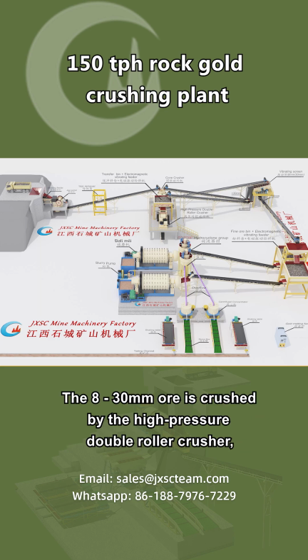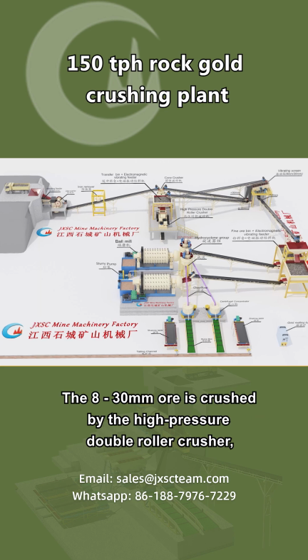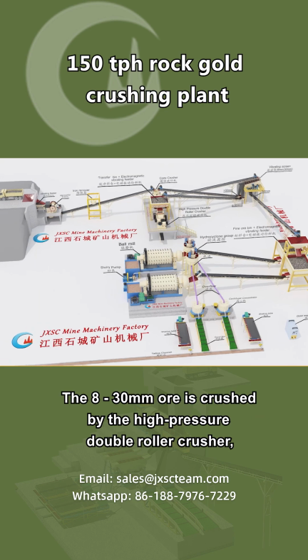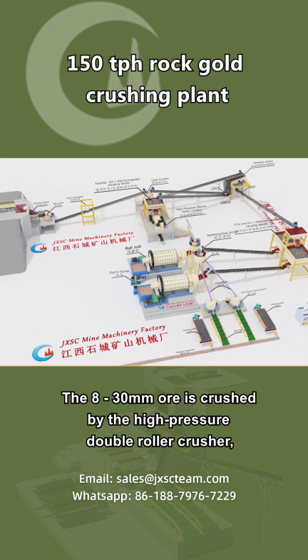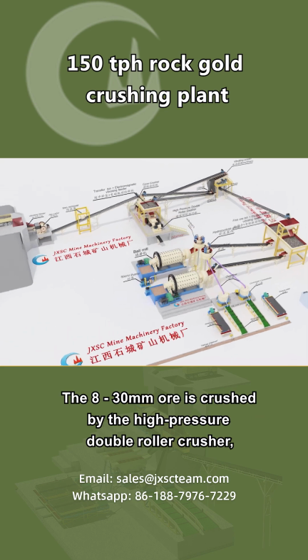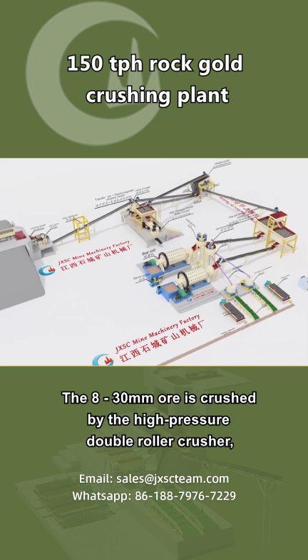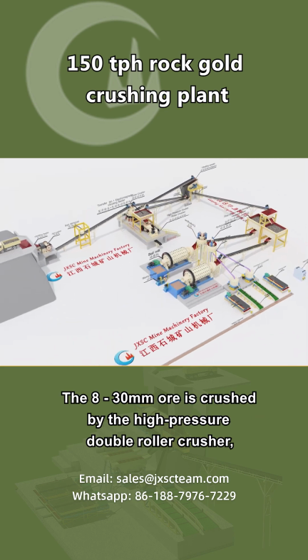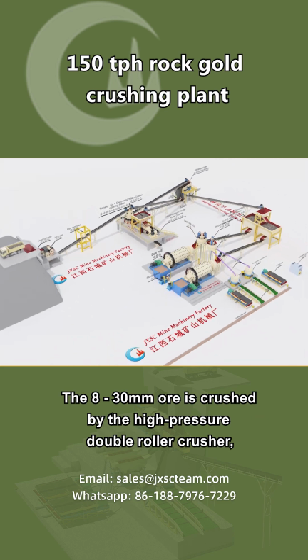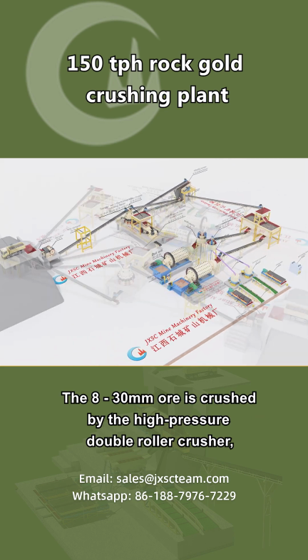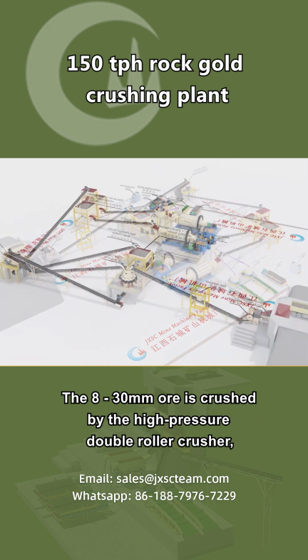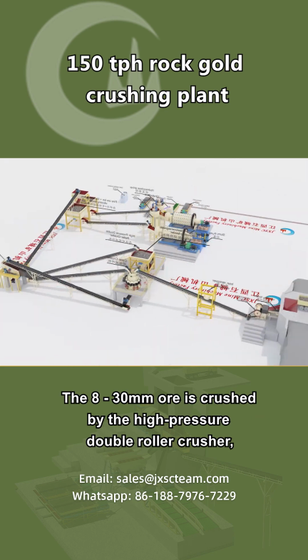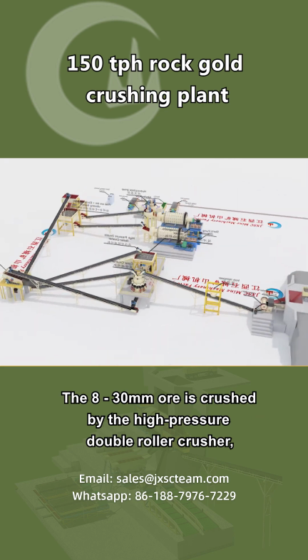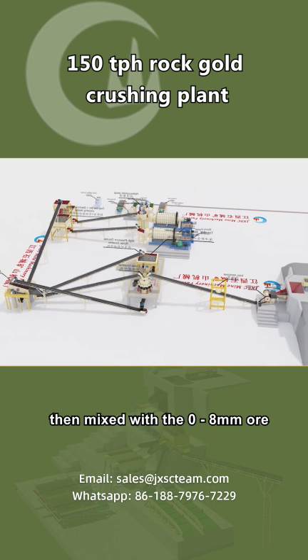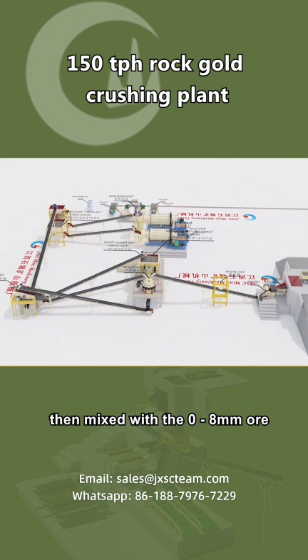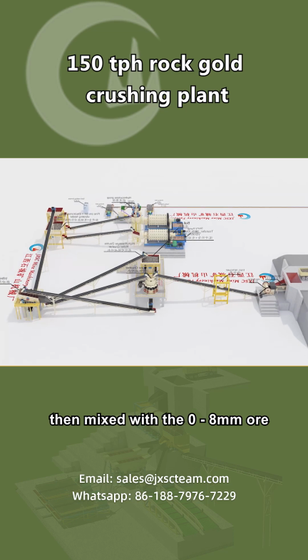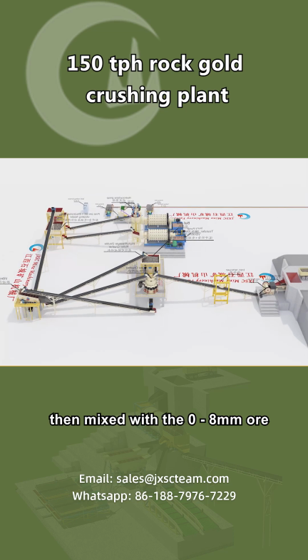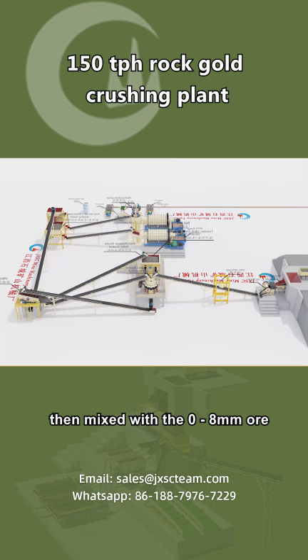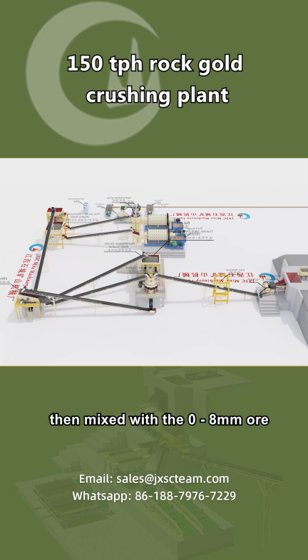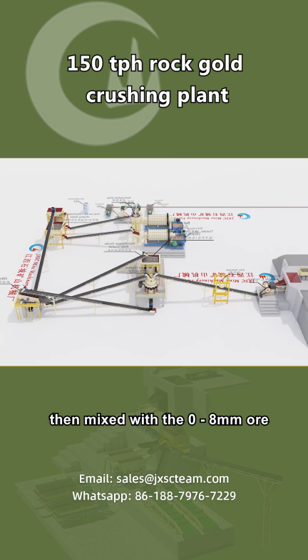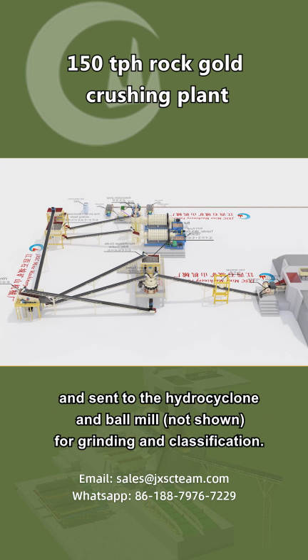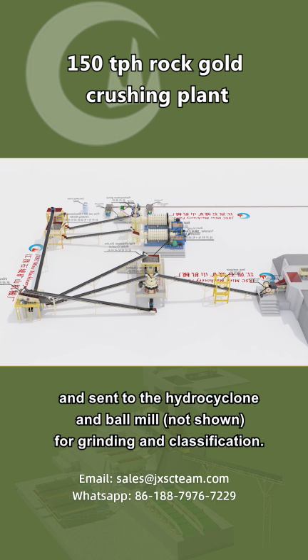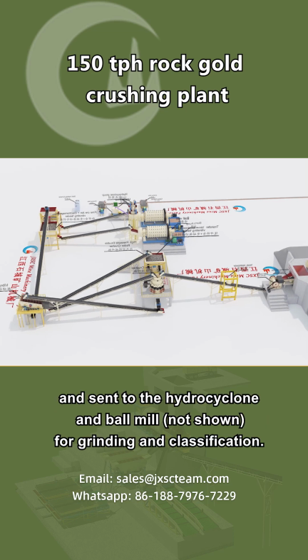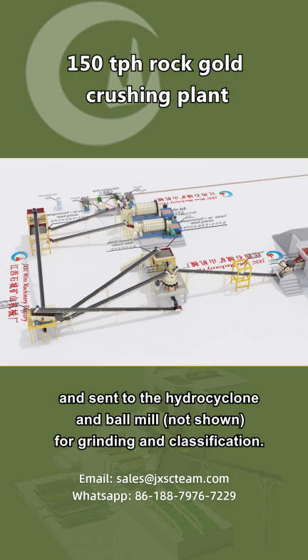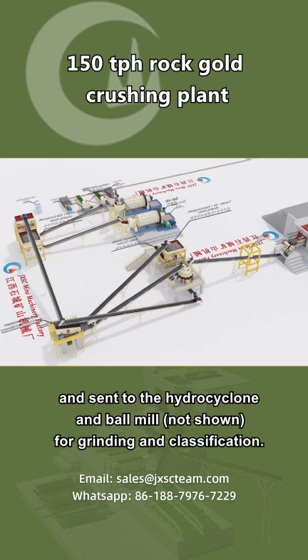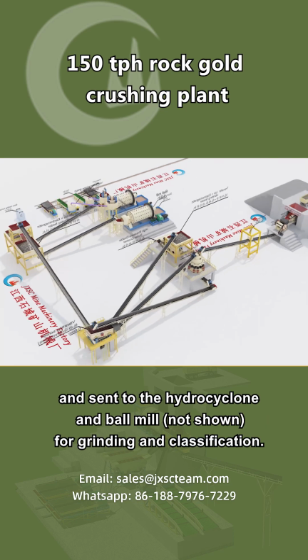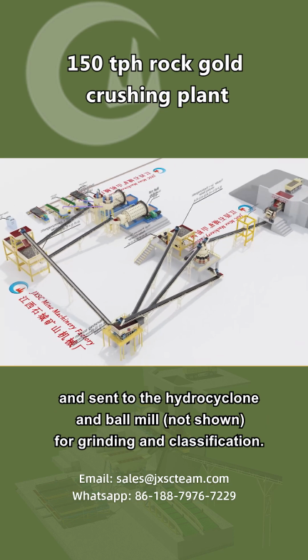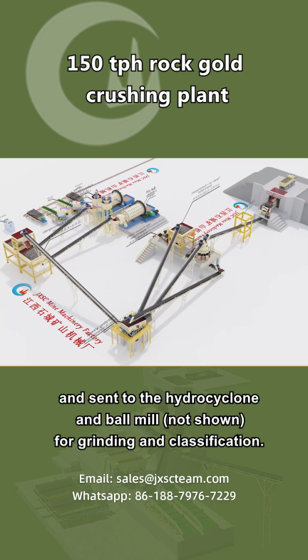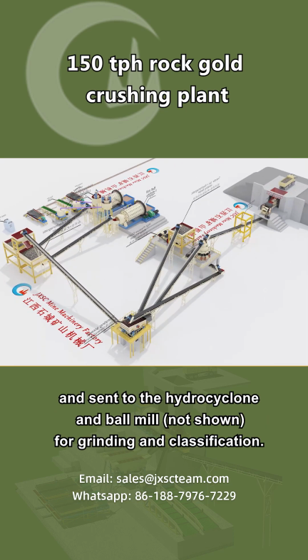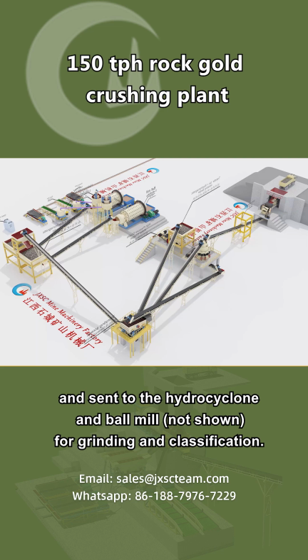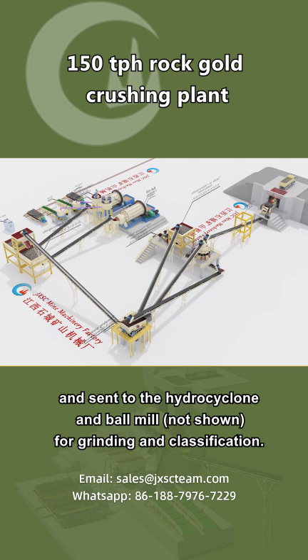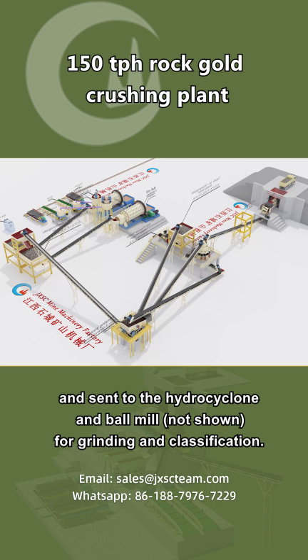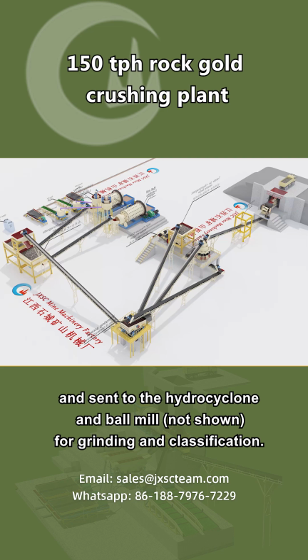The 8–30 millimeter ore is crushed by the high-pressure double roller crusher, then mixed with the 0–8 millimeter ore and sent to the hydrocyclone and ball mill (not shown) for grinding and classification.